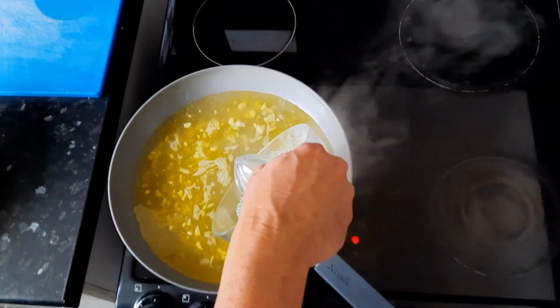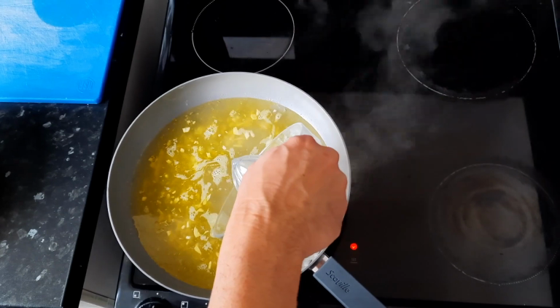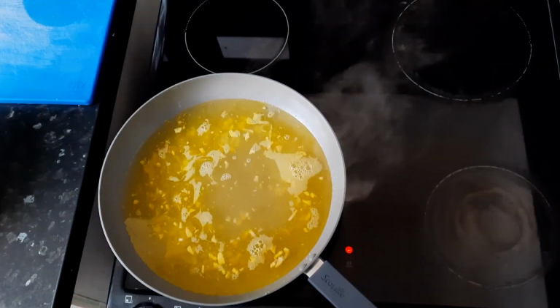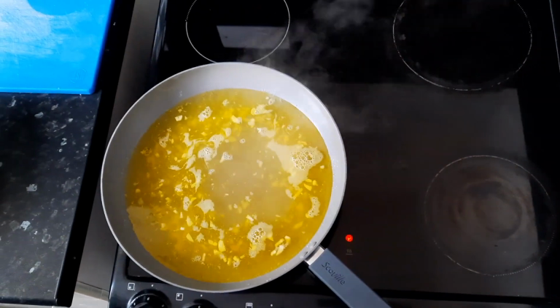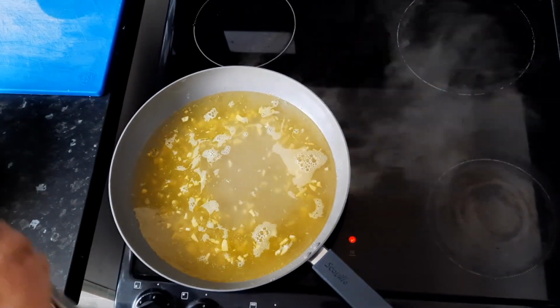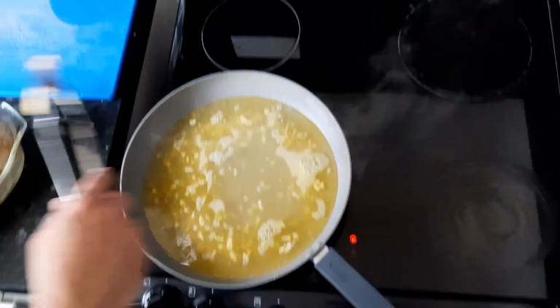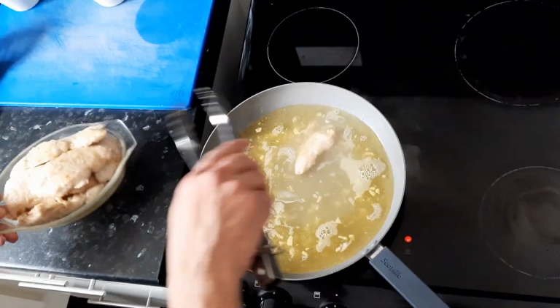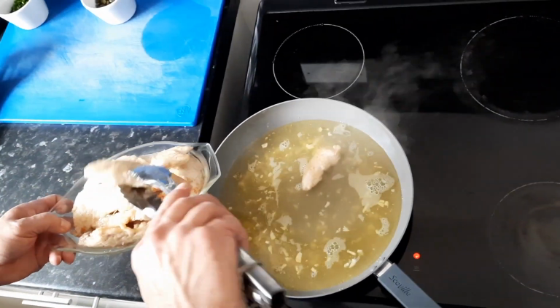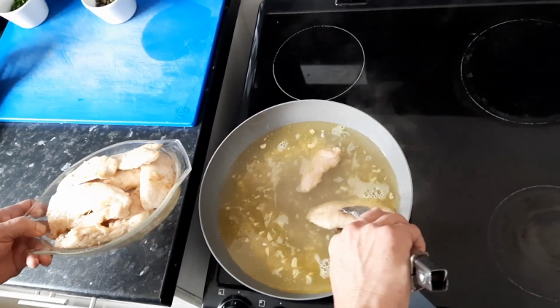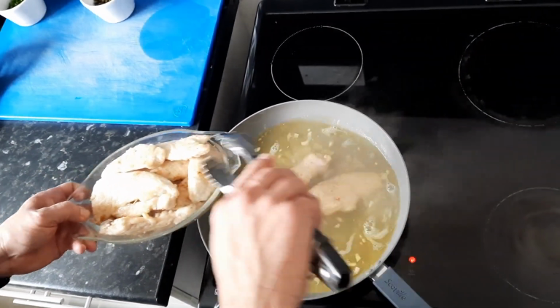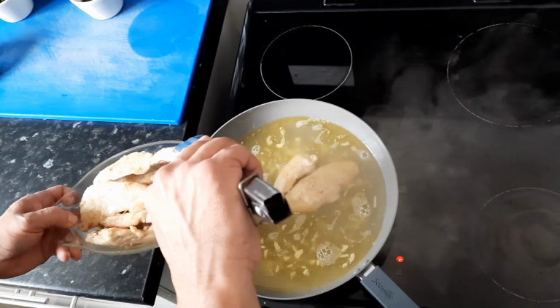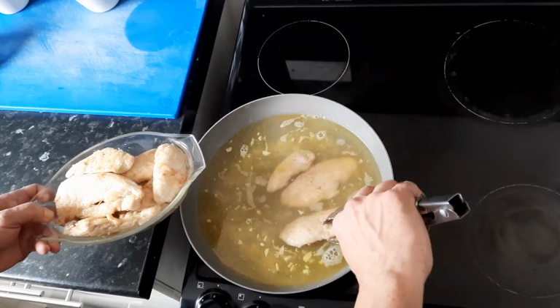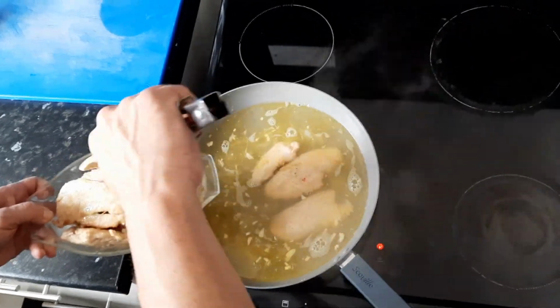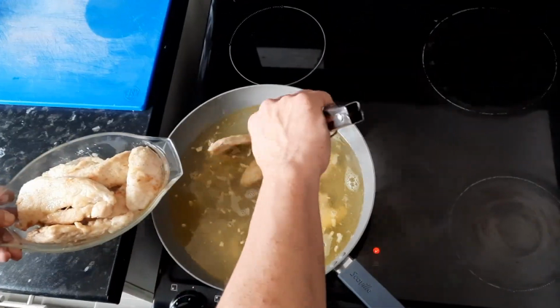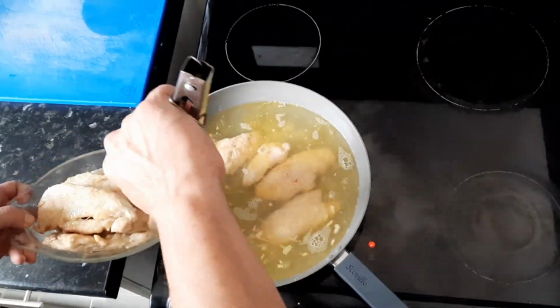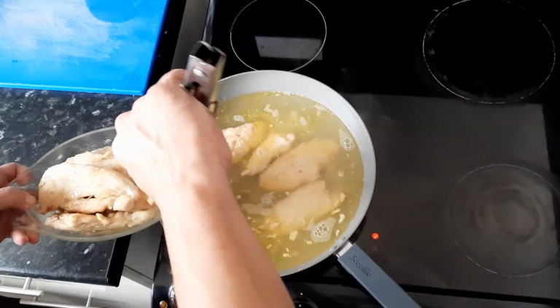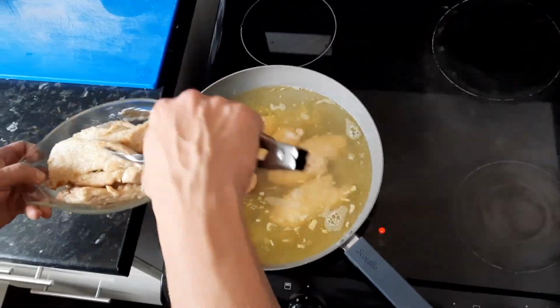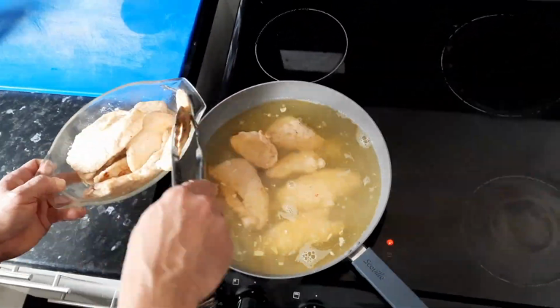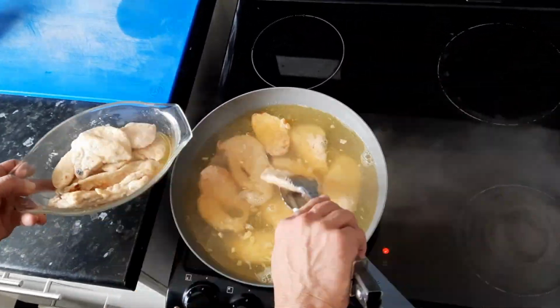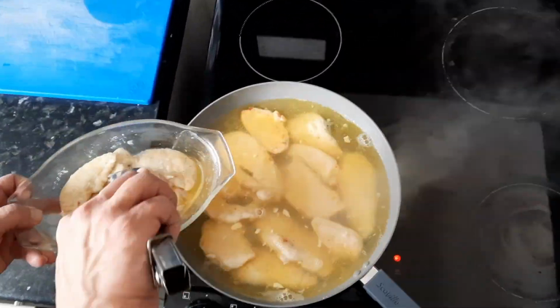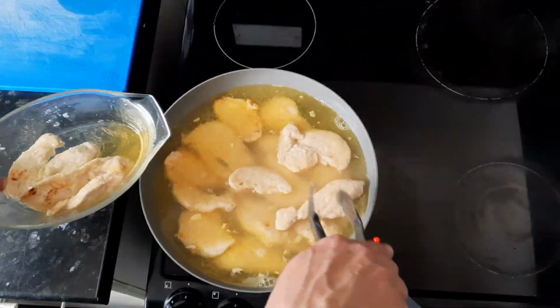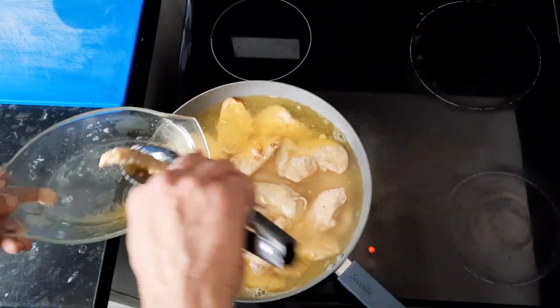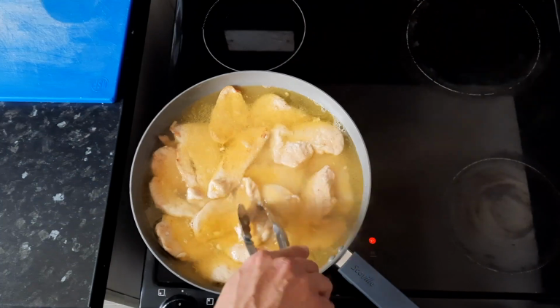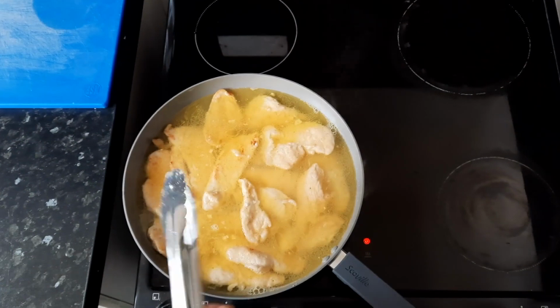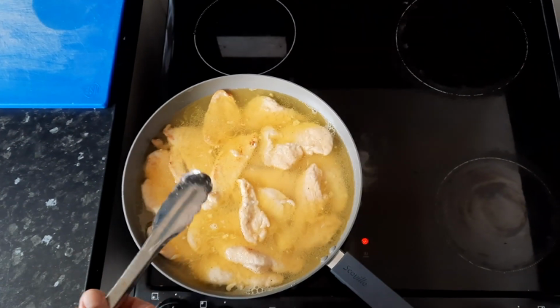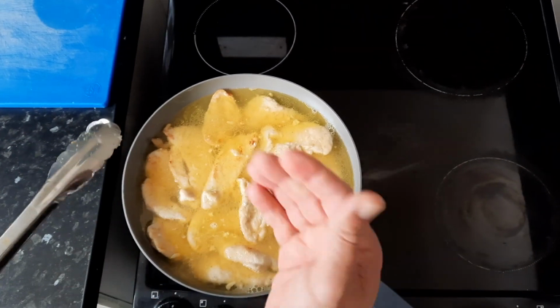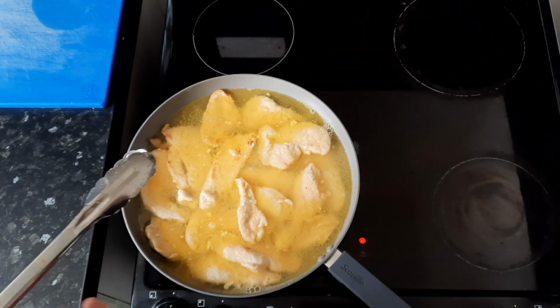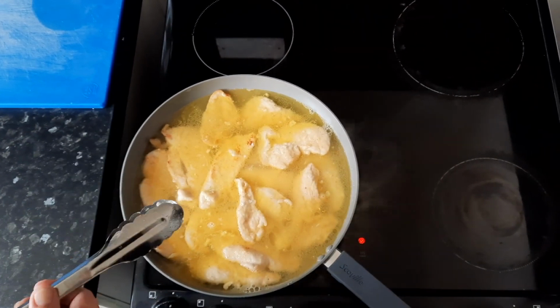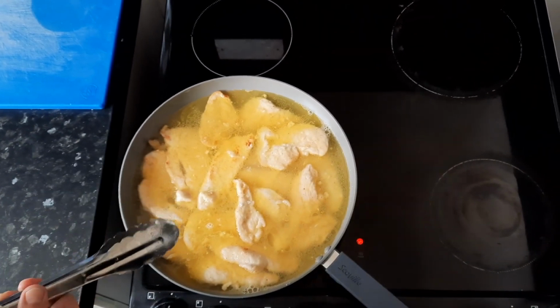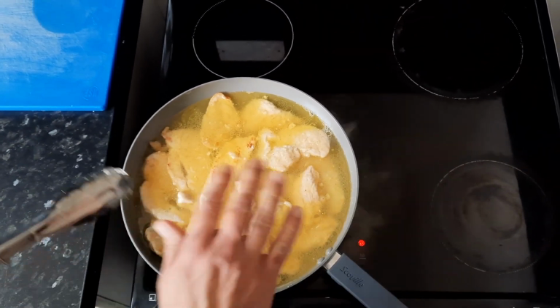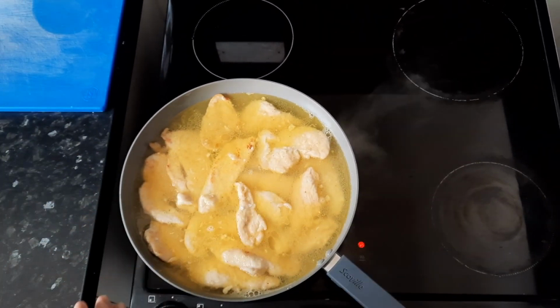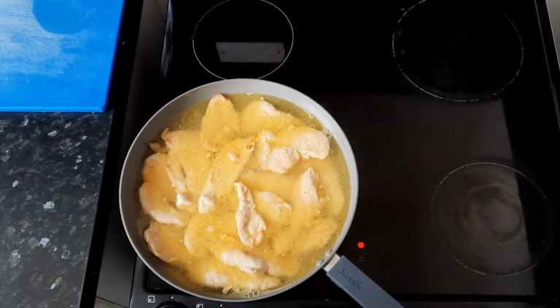Pour the lemon juice and add the chicken back in. Let the liquid reduce for about 10 minutes.